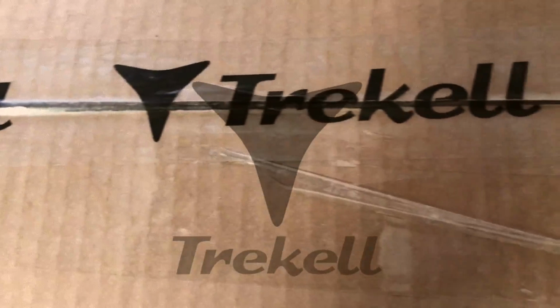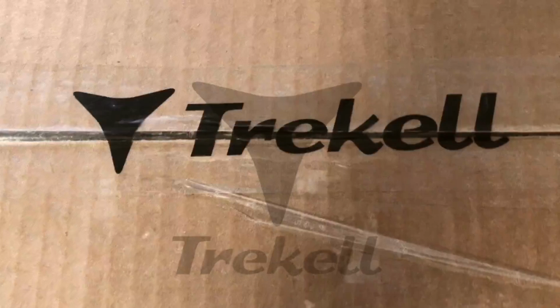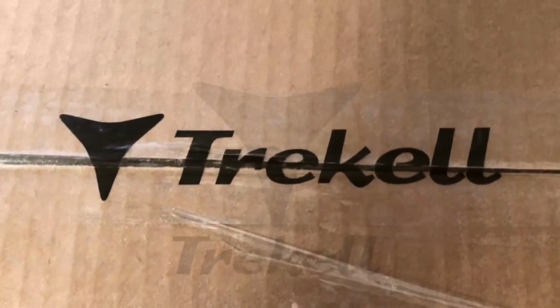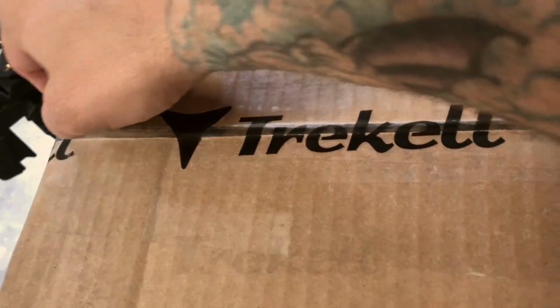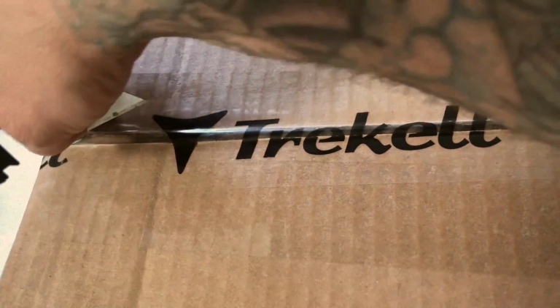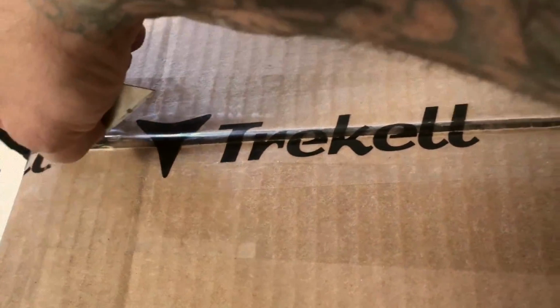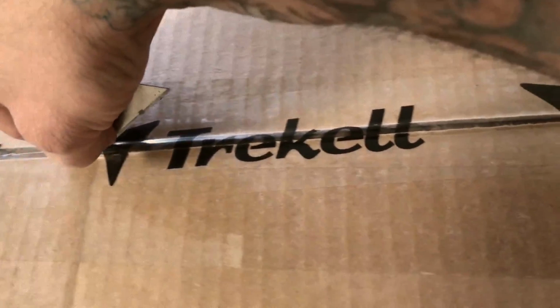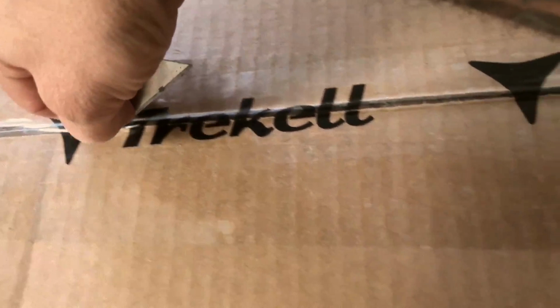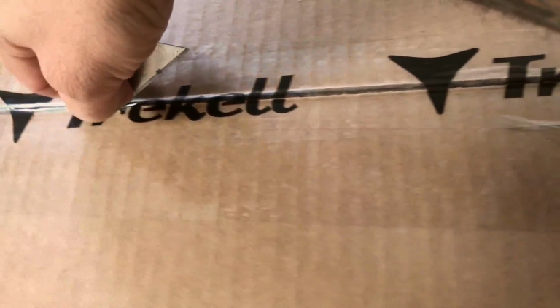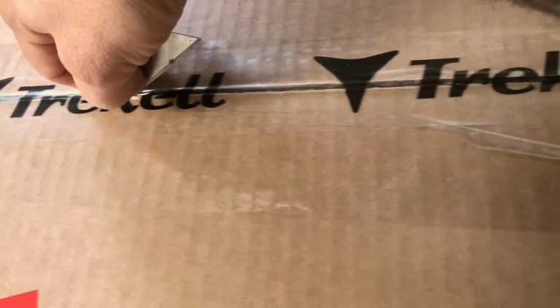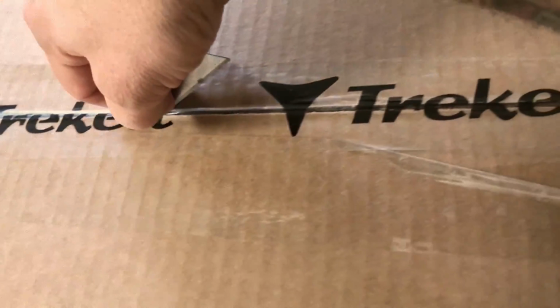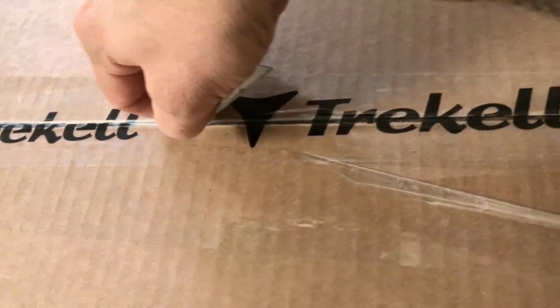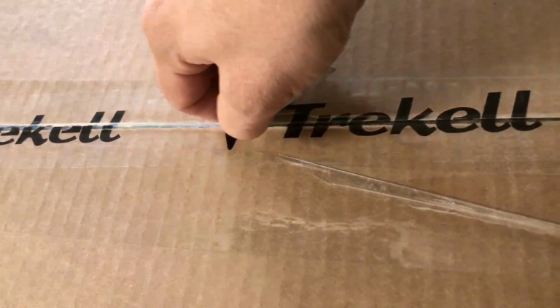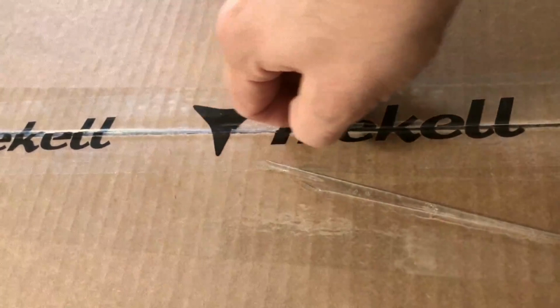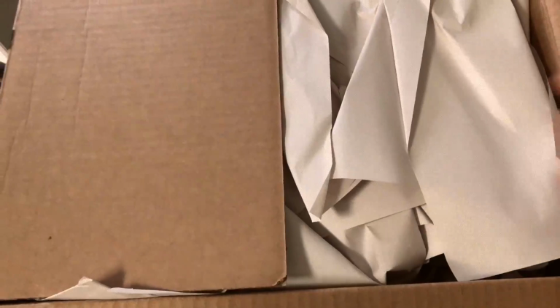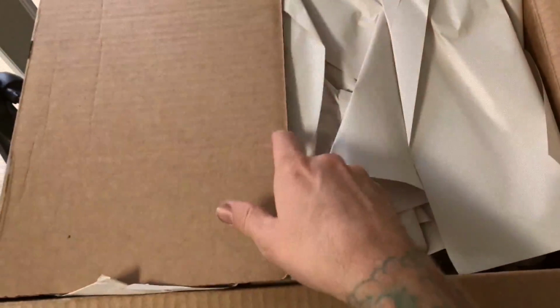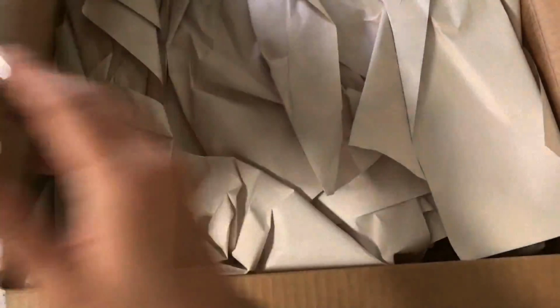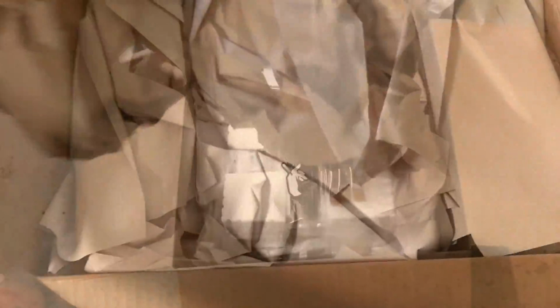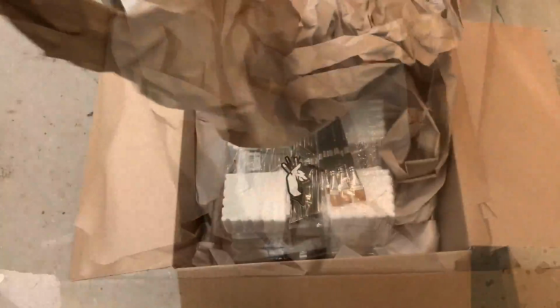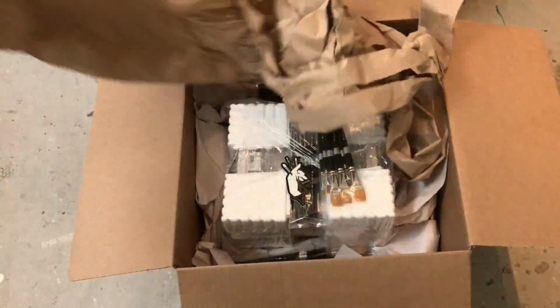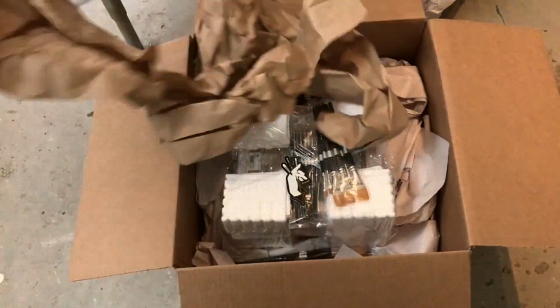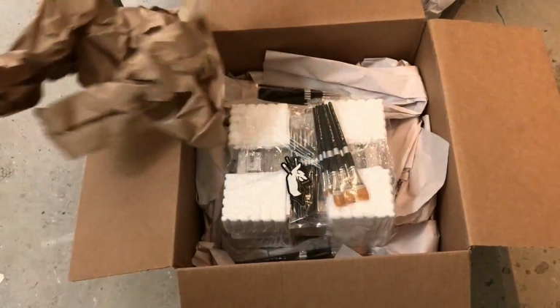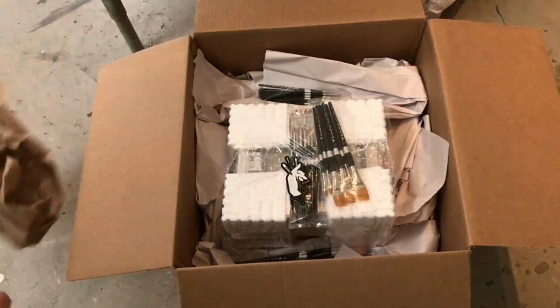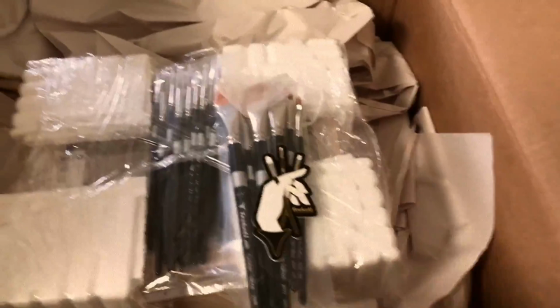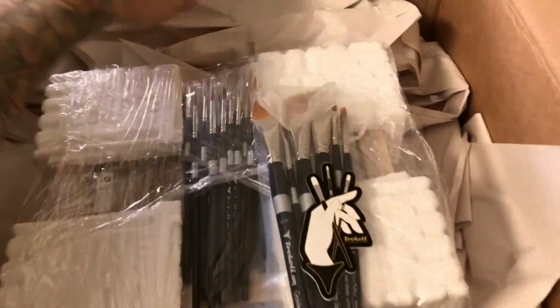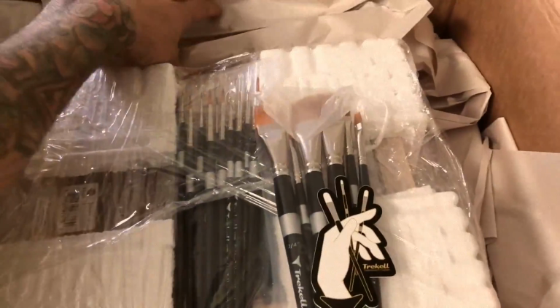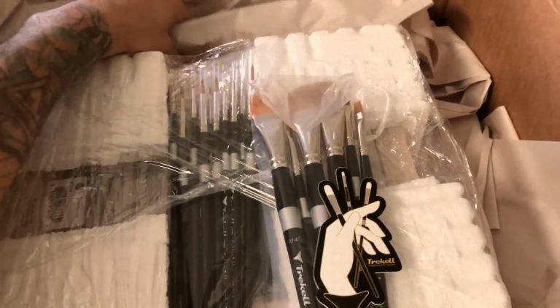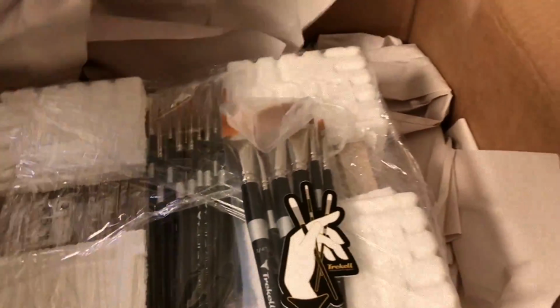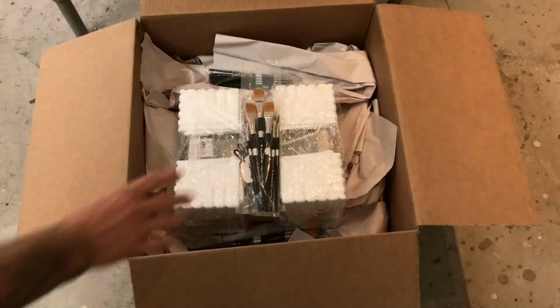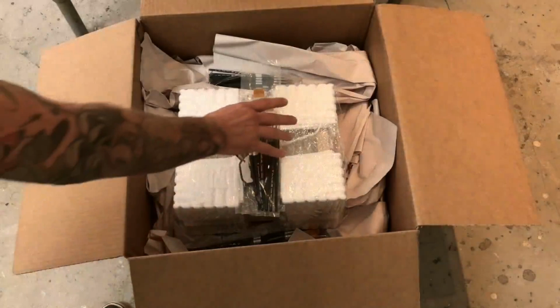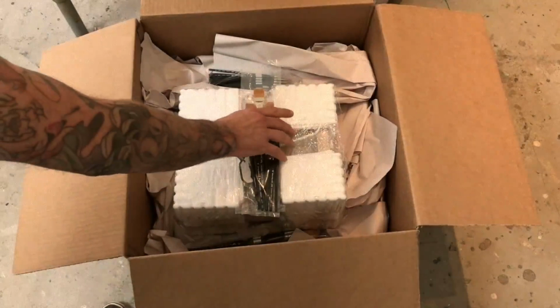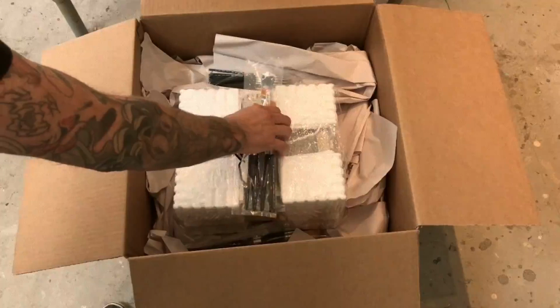Hey everybody, it's Greg again. I just got a package from my sponsor and favorite paintbrush company, Trakel Art Supplies, and I thought I'd share with you what they sent me.